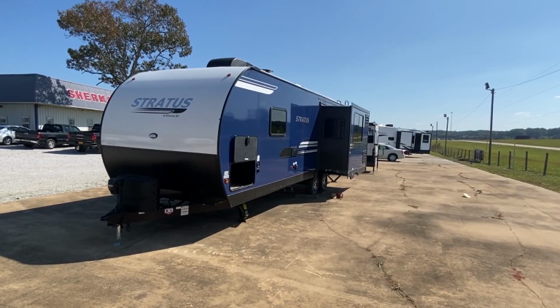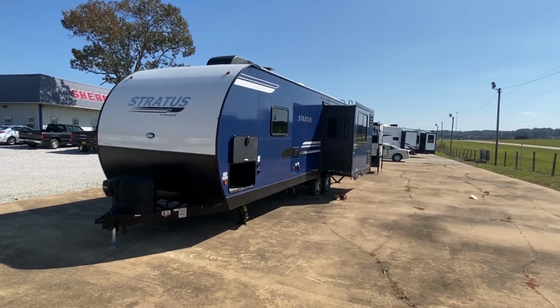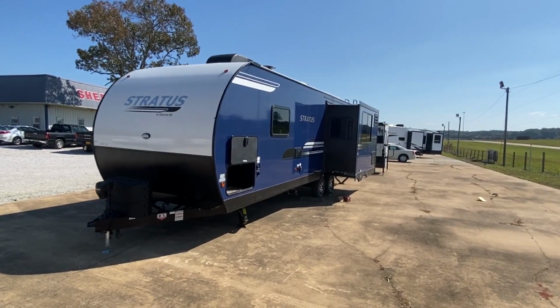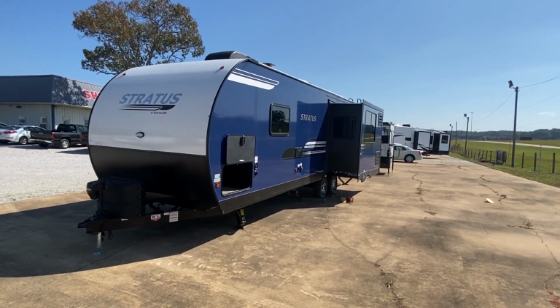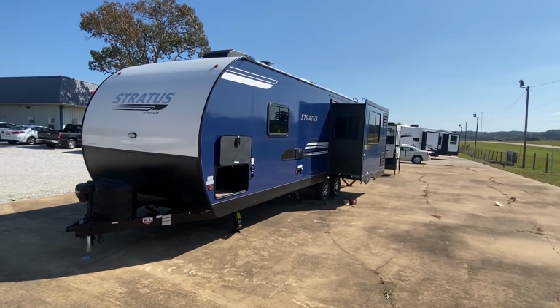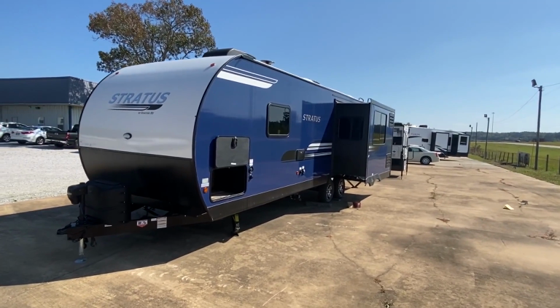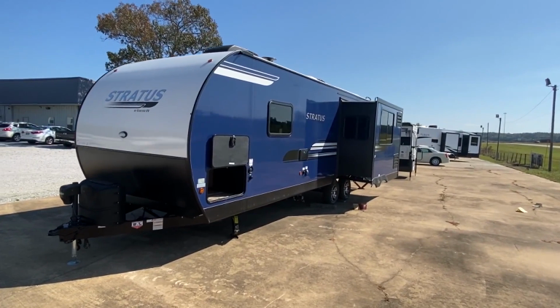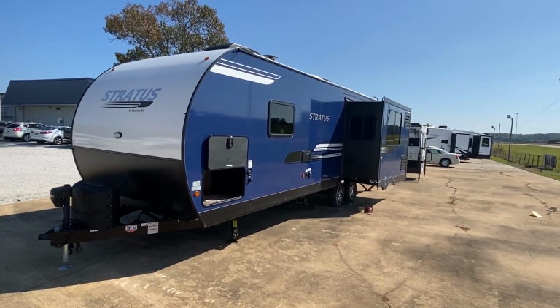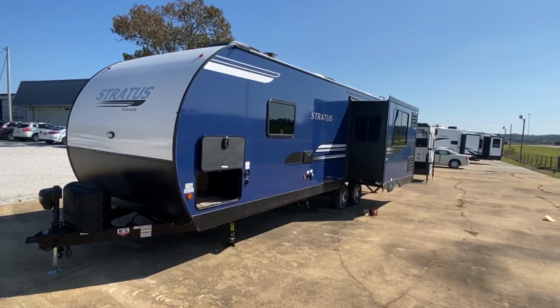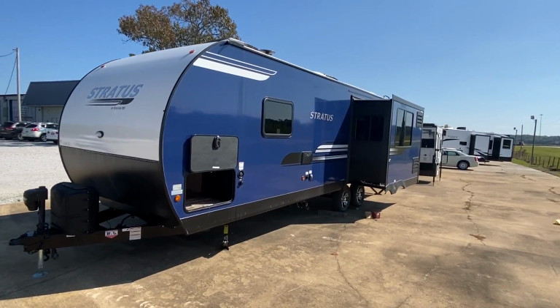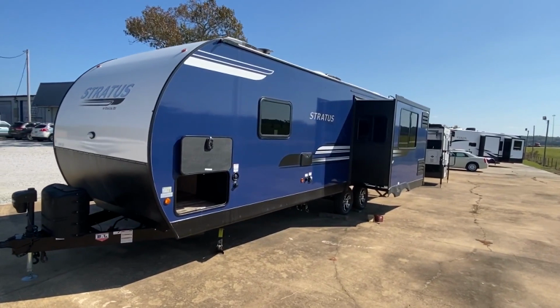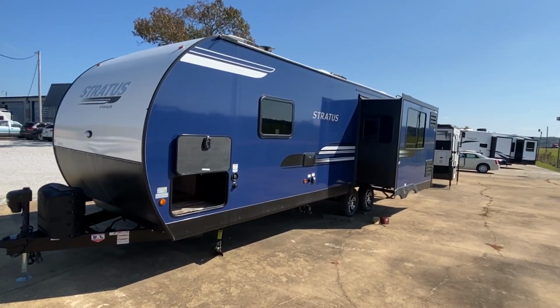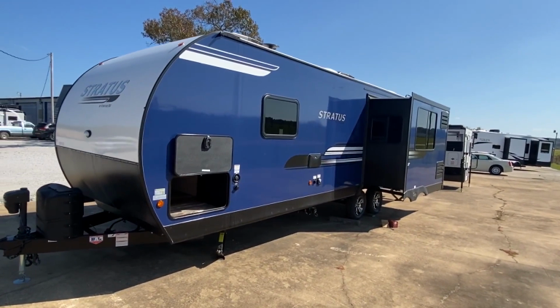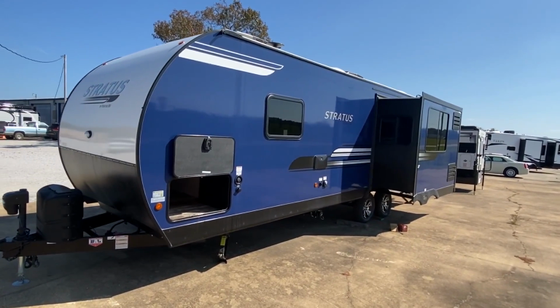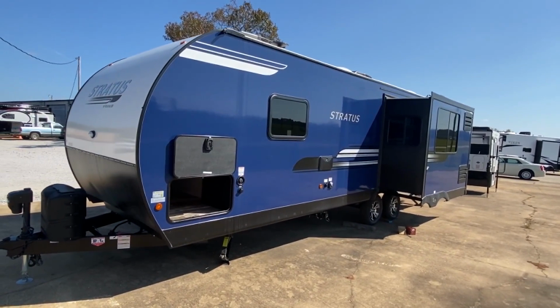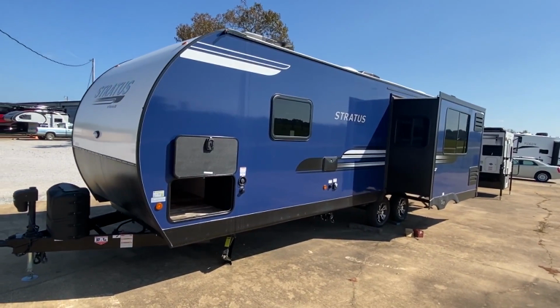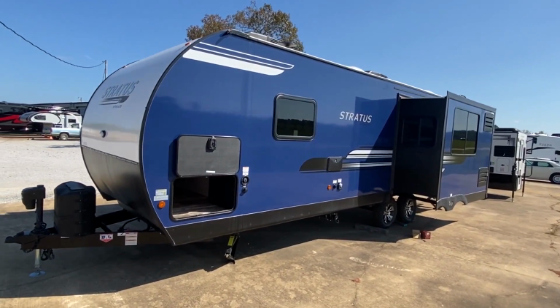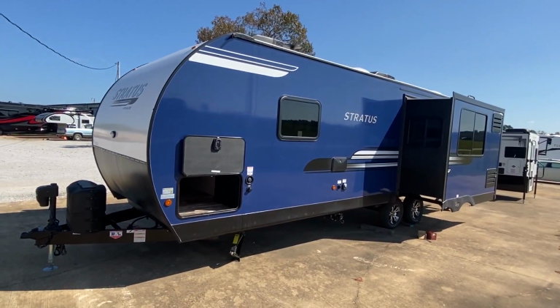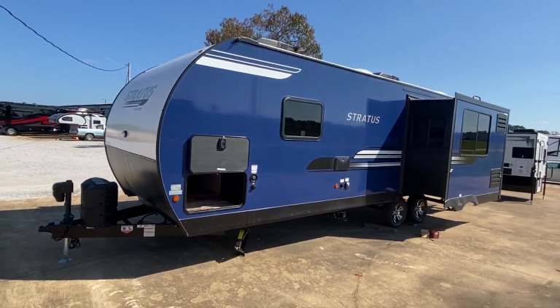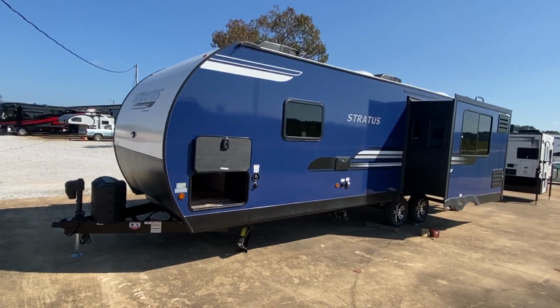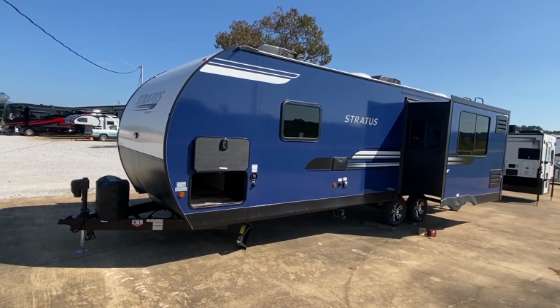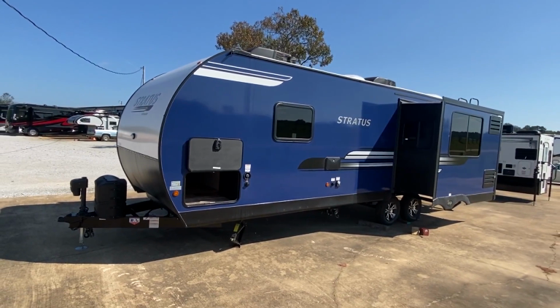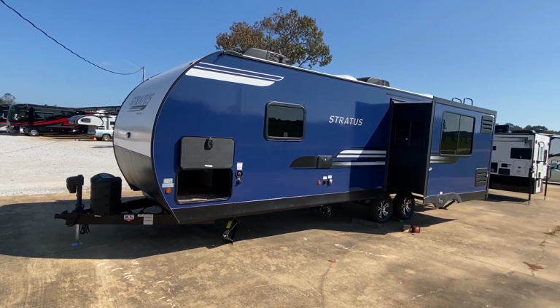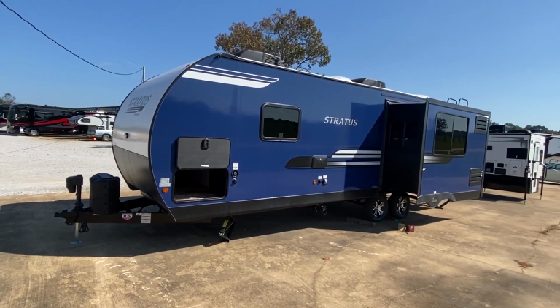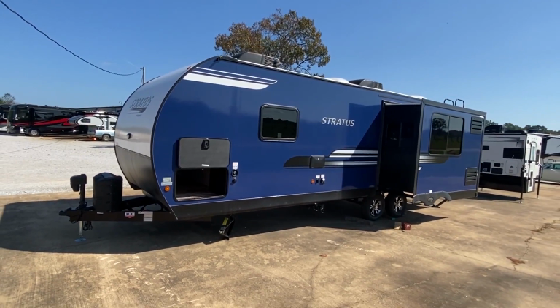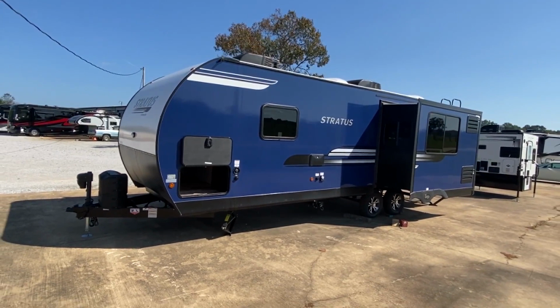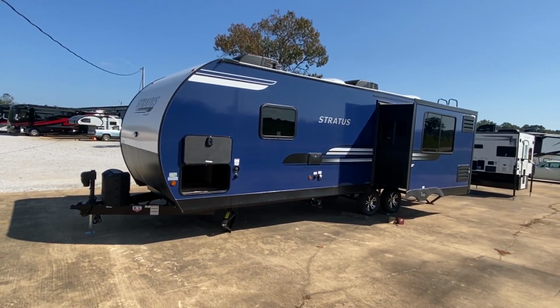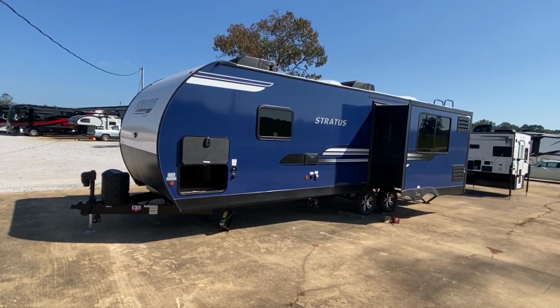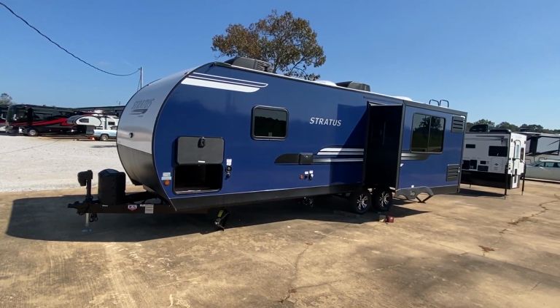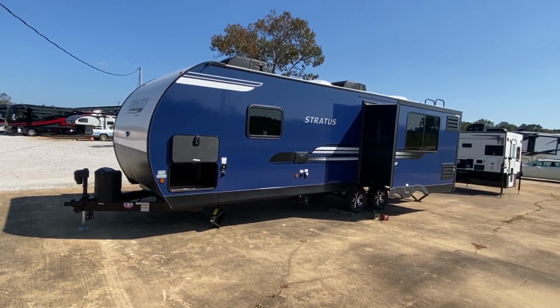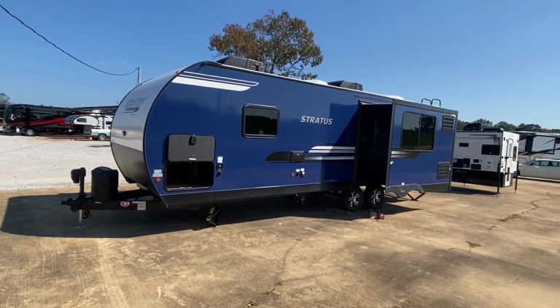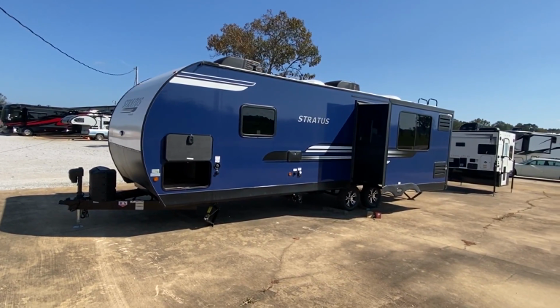Well hello everyone, thank you for clicking on the video. My name is Chance, this is Camper Masters, and we got a real treat for you today. This is a Stratus.